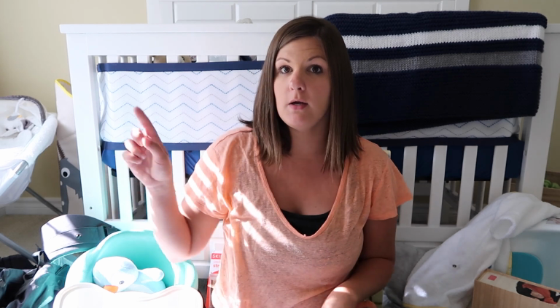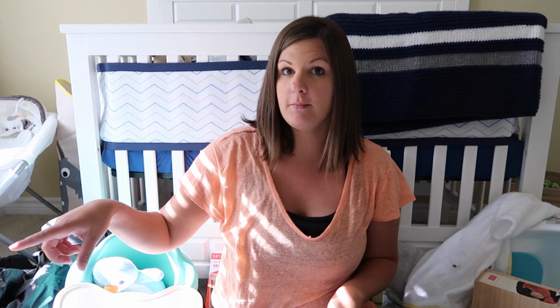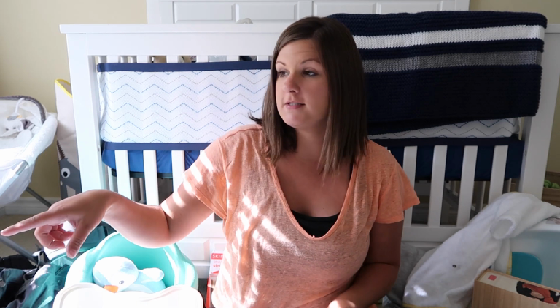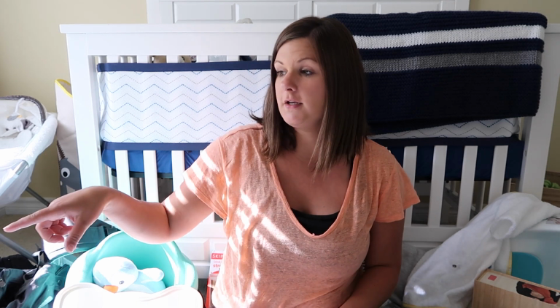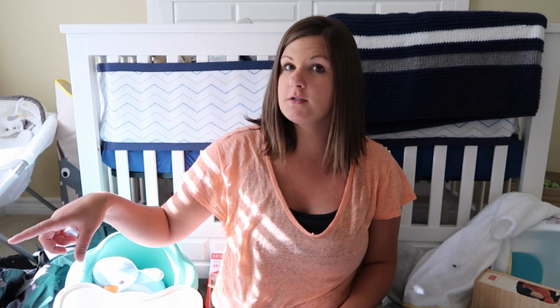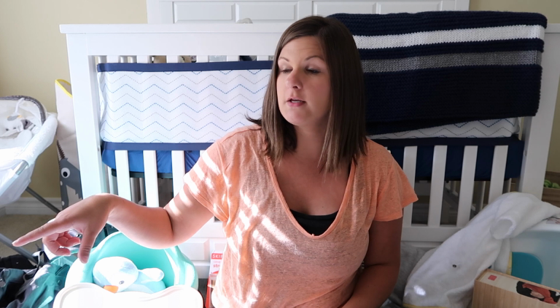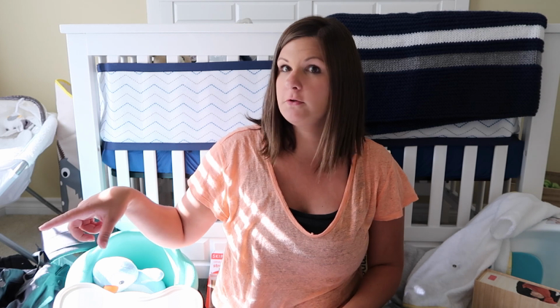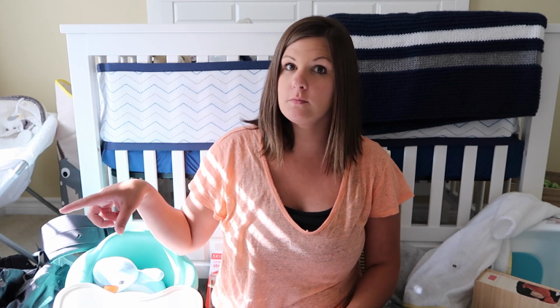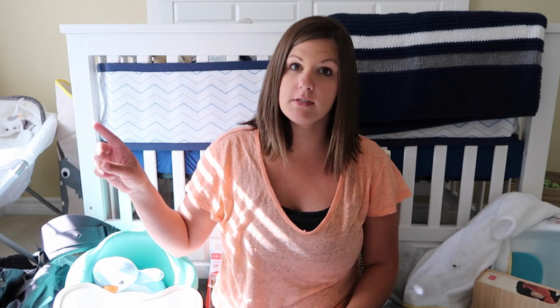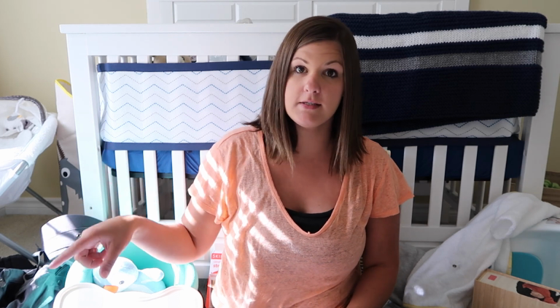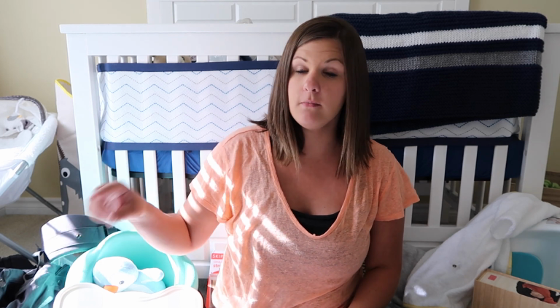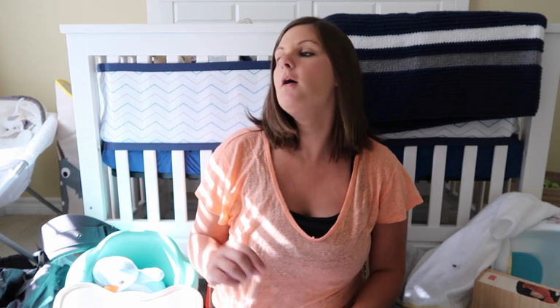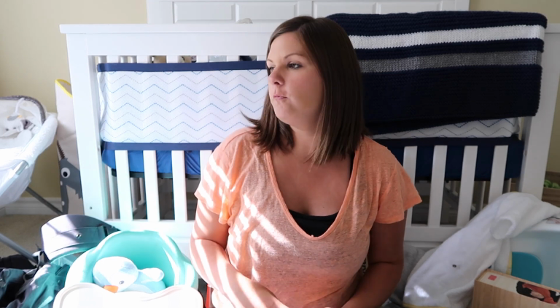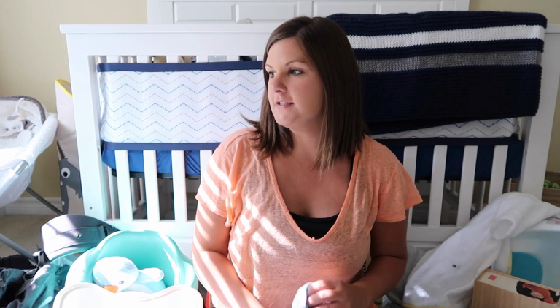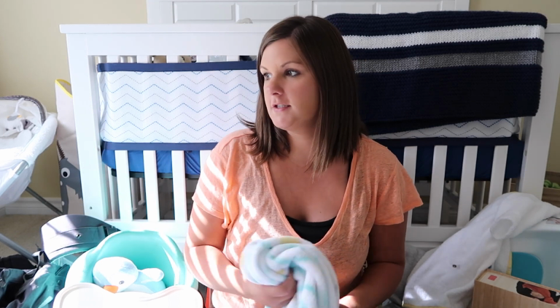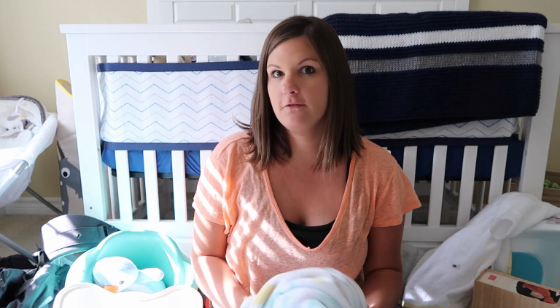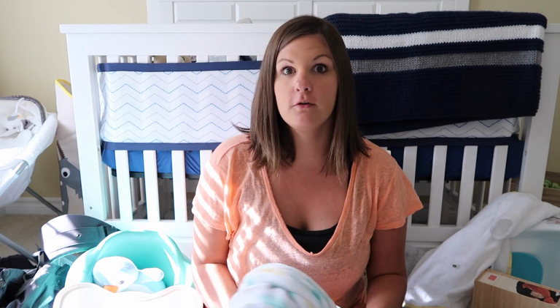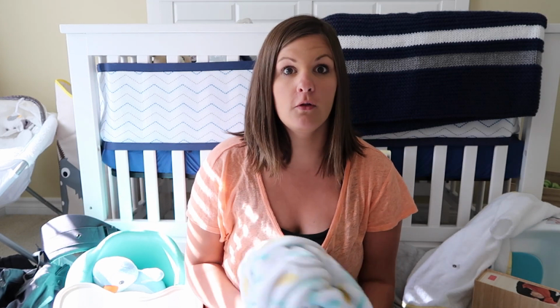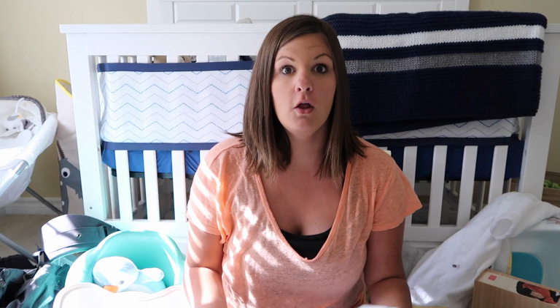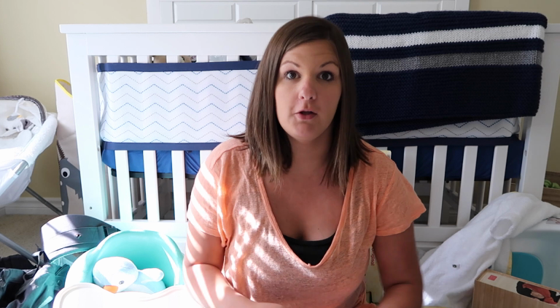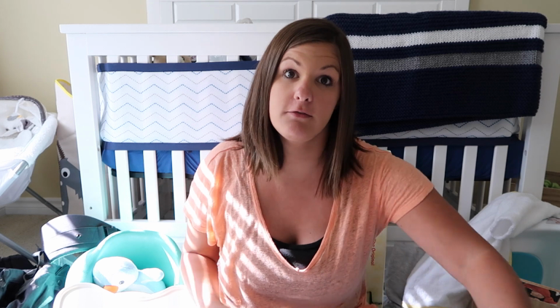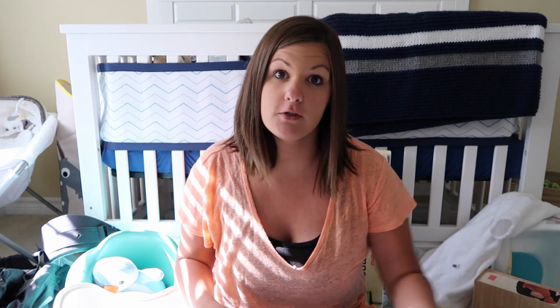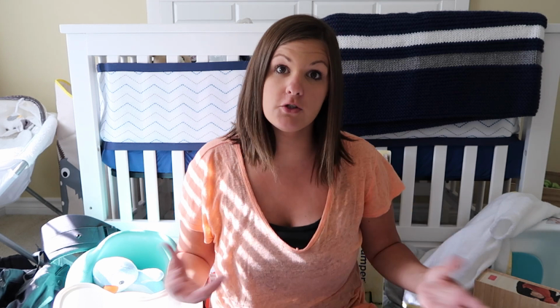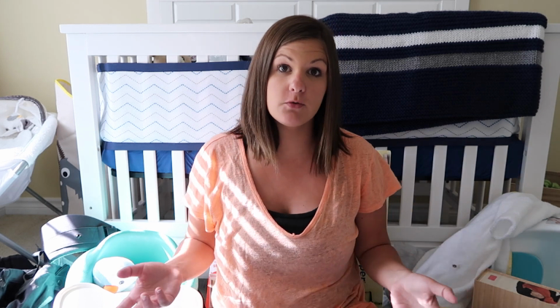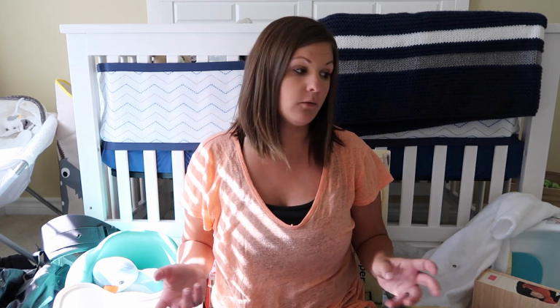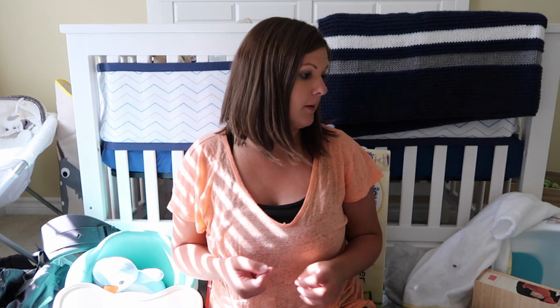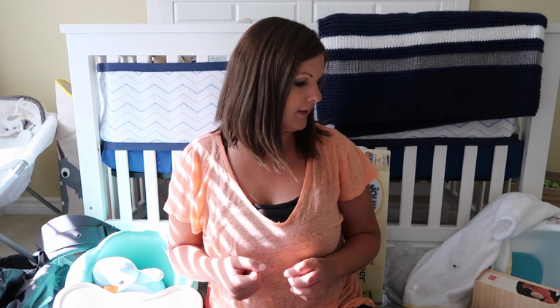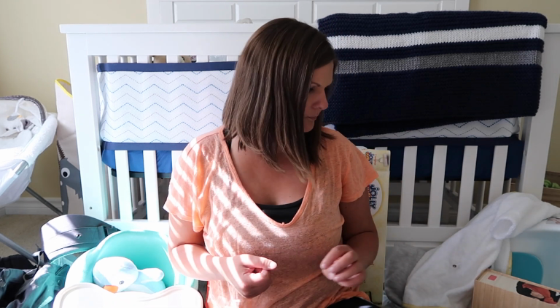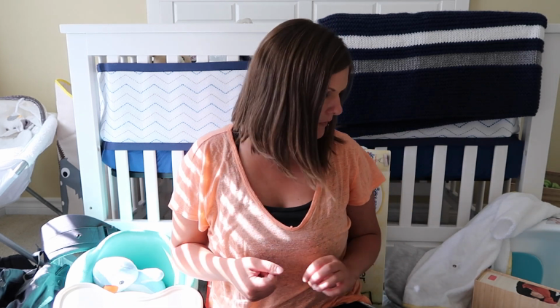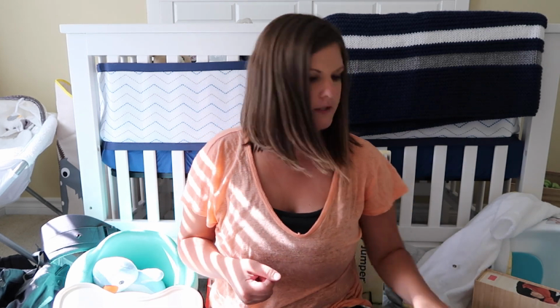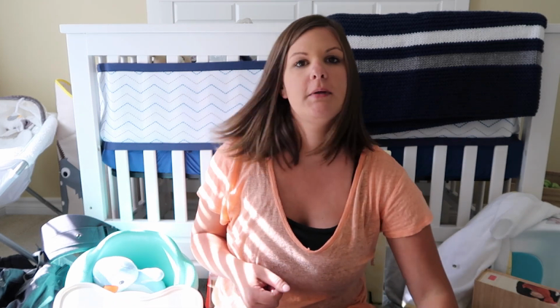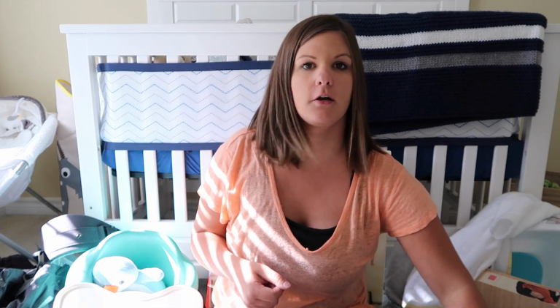I have the baby sitting right here in his swing so if you do hear some noises, that is him. Hopefully he stays content for the bulk of this video so that I can show you guys what we ended up getting. Alright, so let me get started.